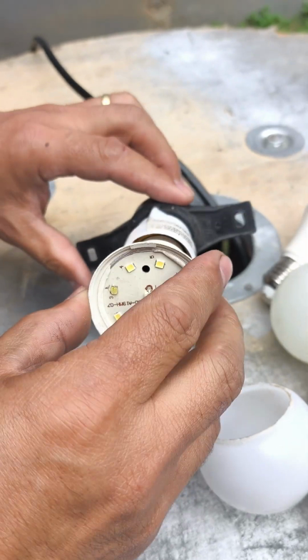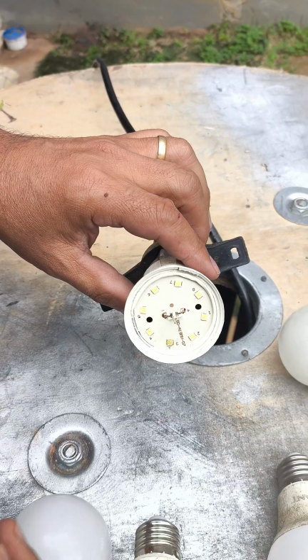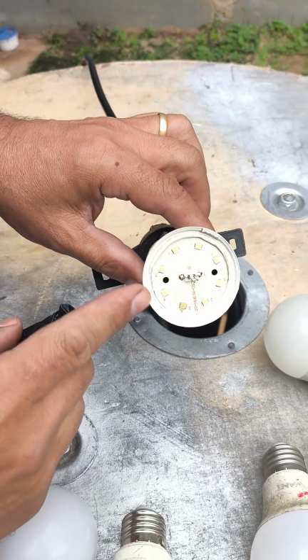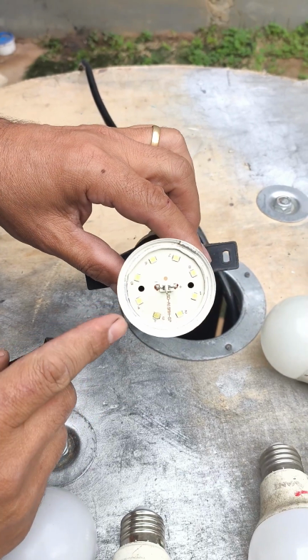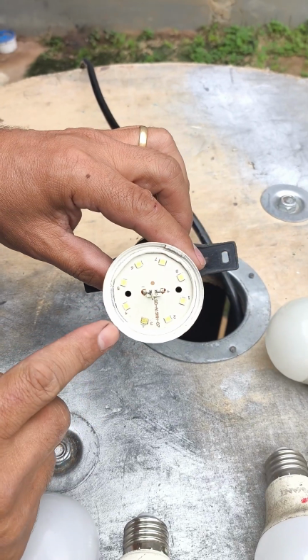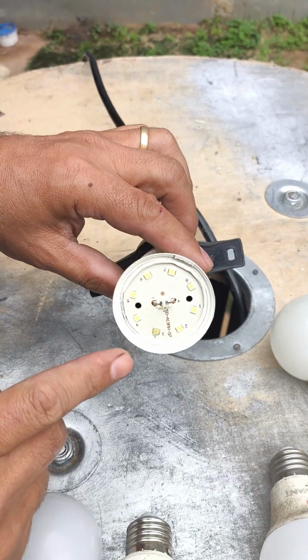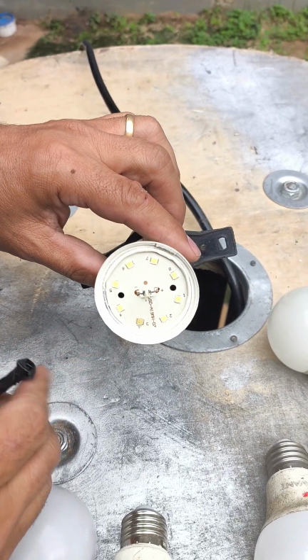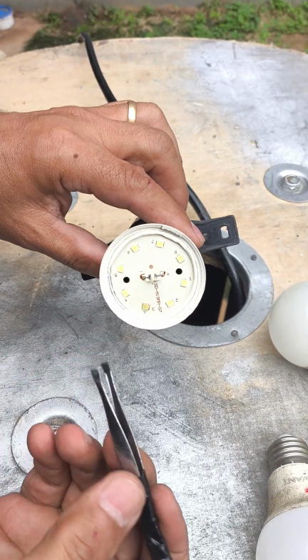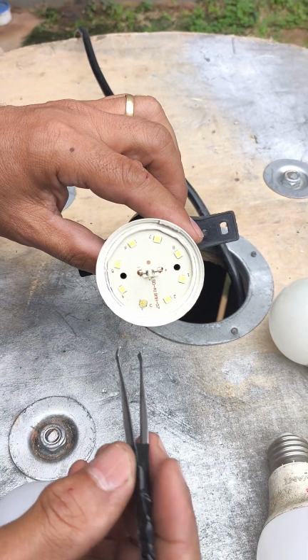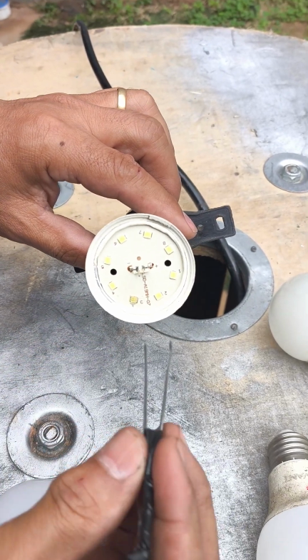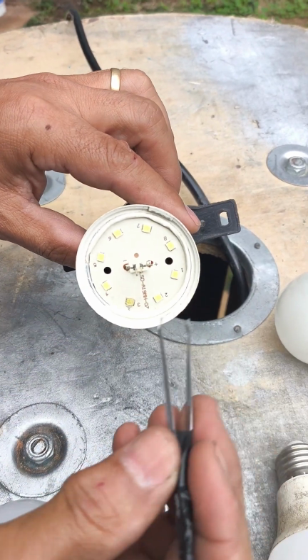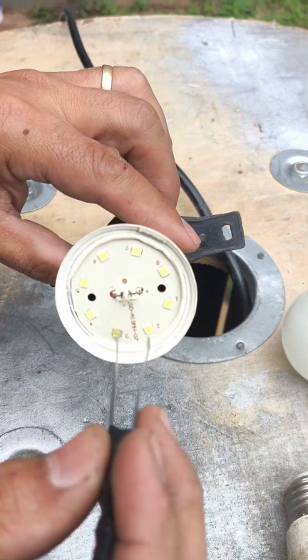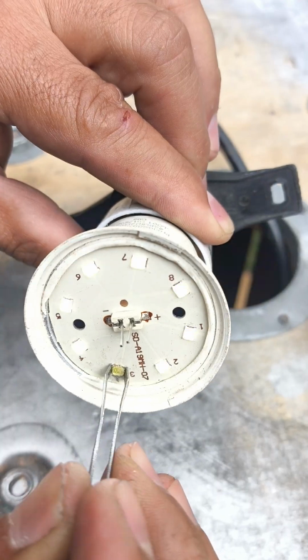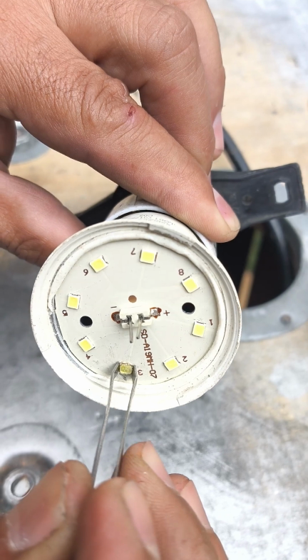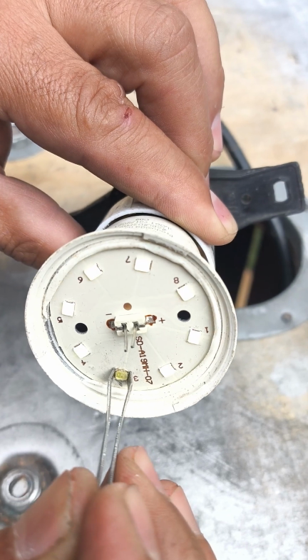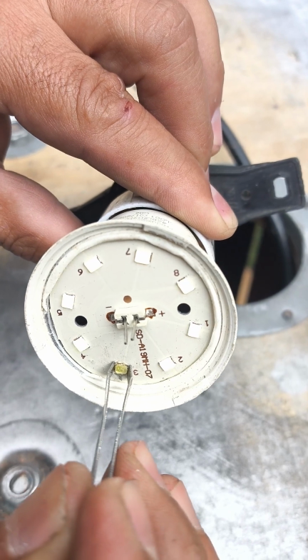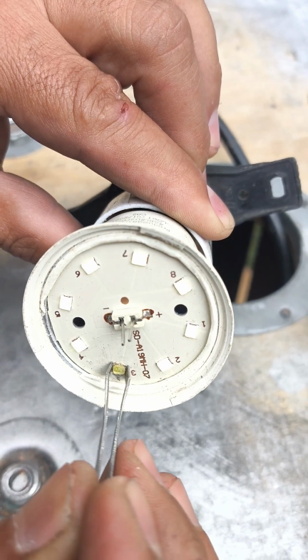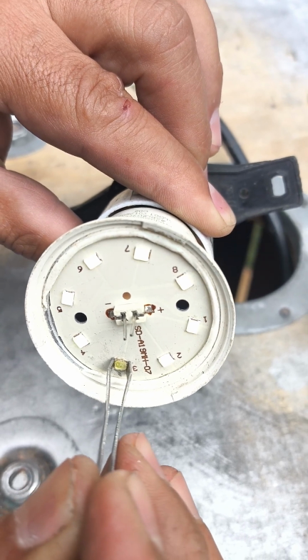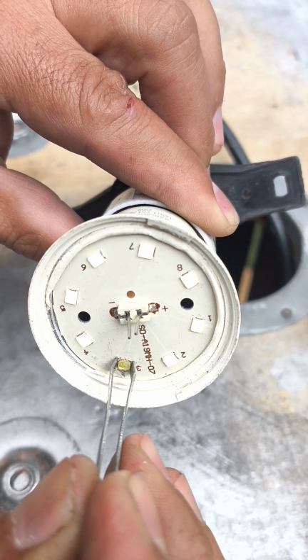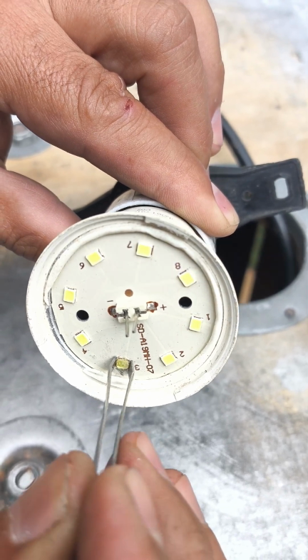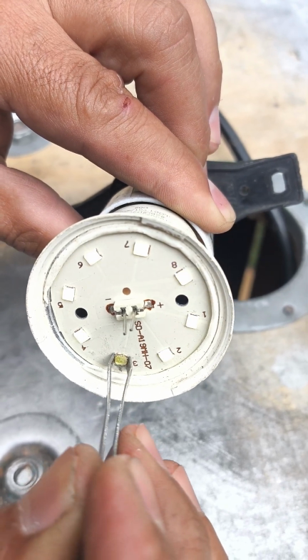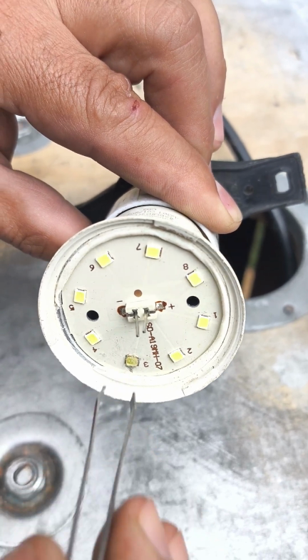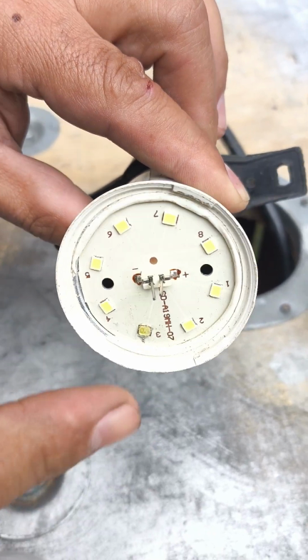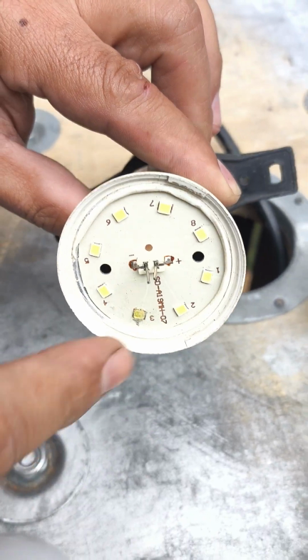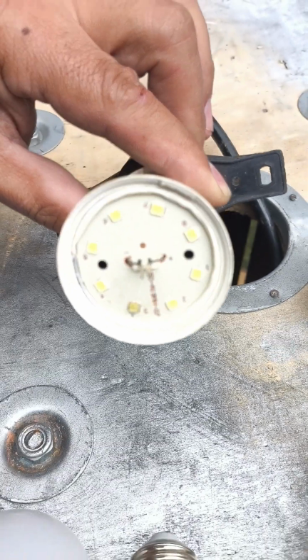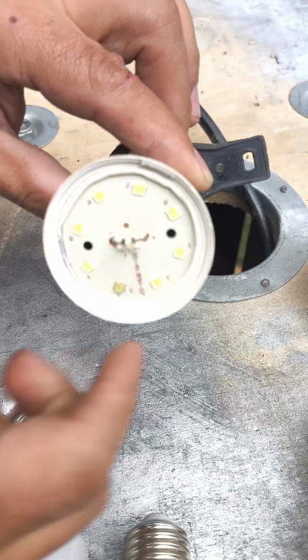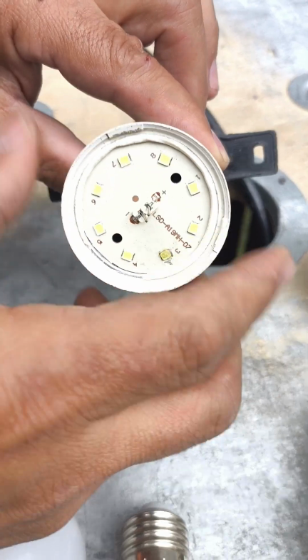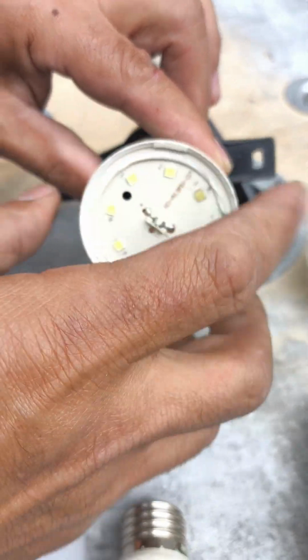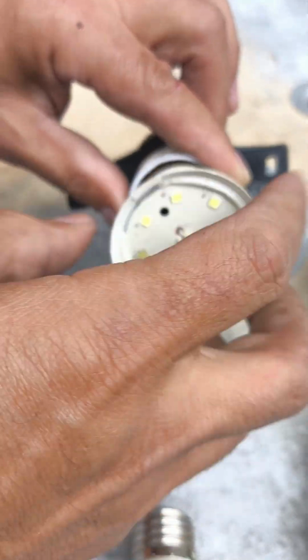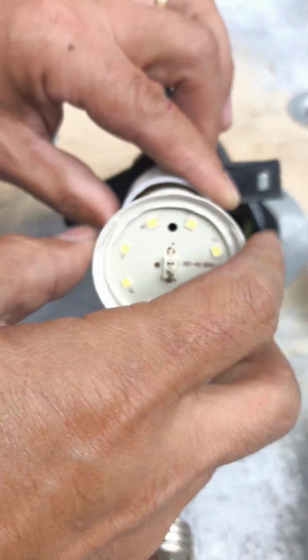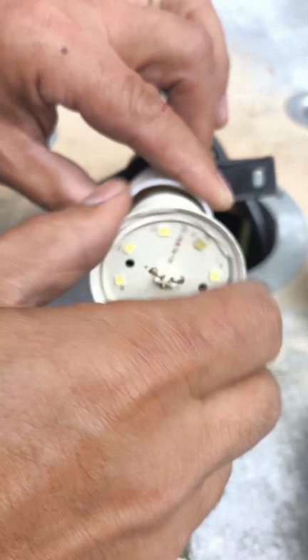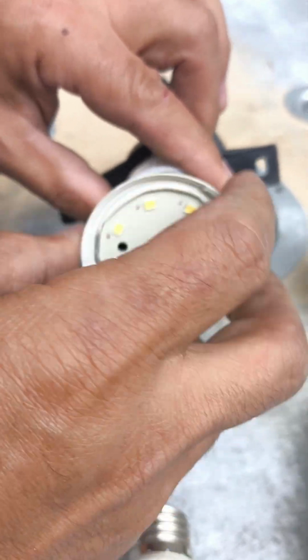Now take a look inside. You'll notice one of the LEDs is darker than the others — bingo, that's the culprit. When just one LED burns out, it breaks the entire electrical circuit and the bulb stops working altogether.